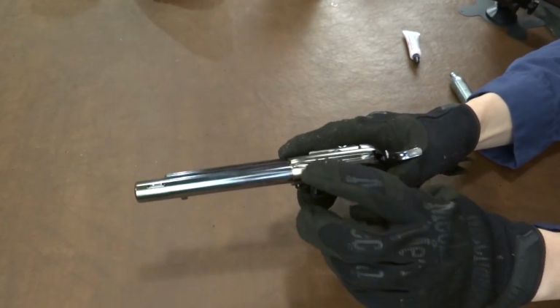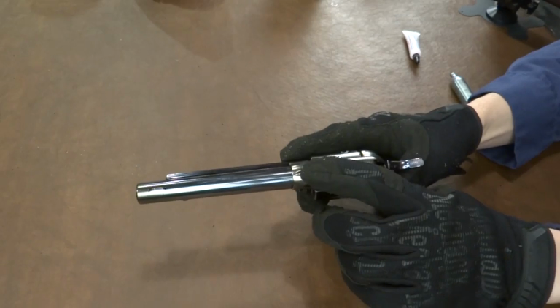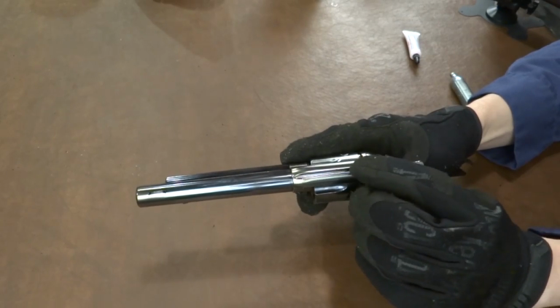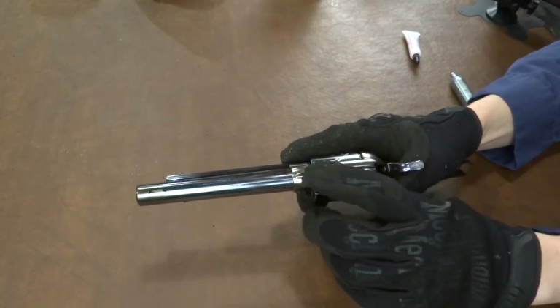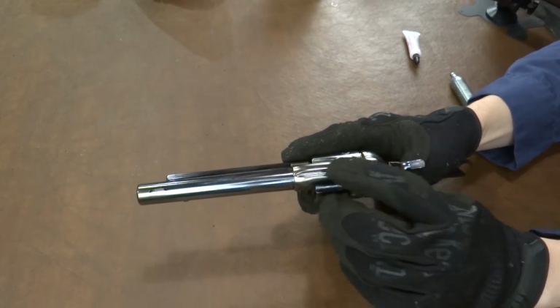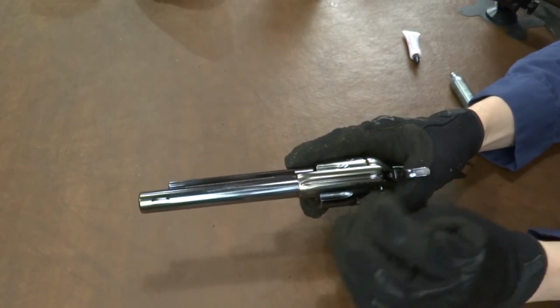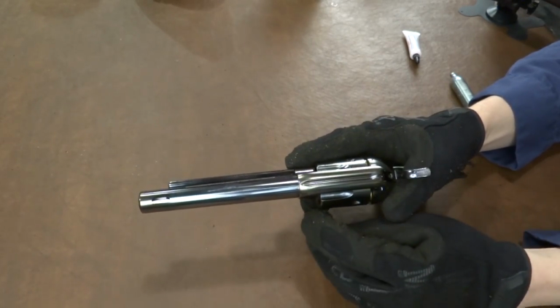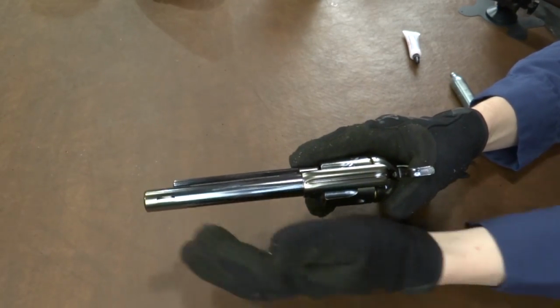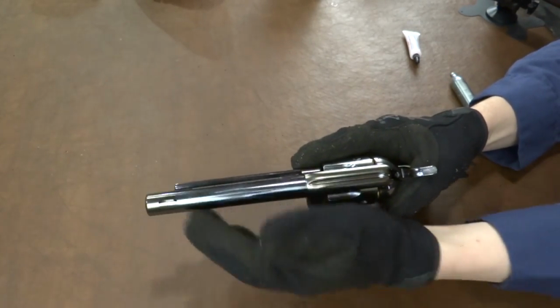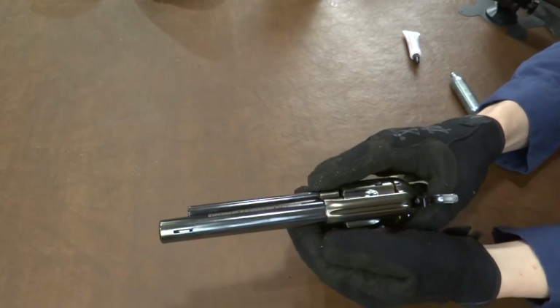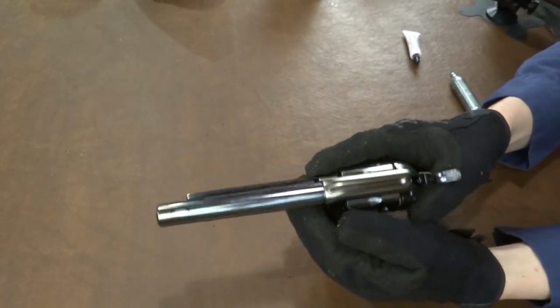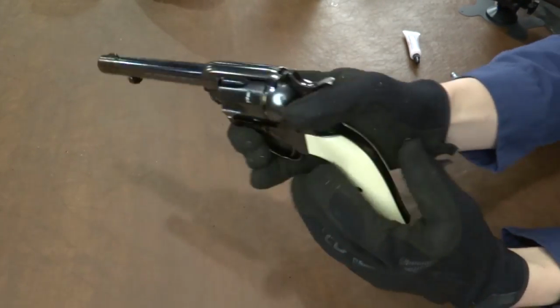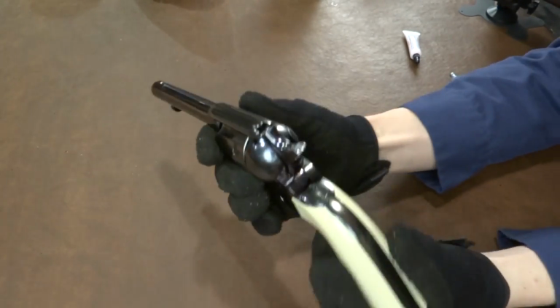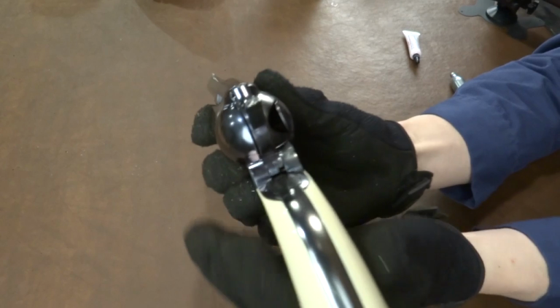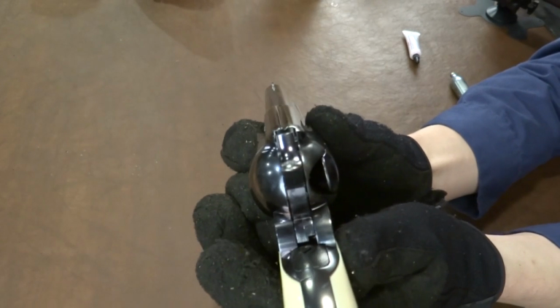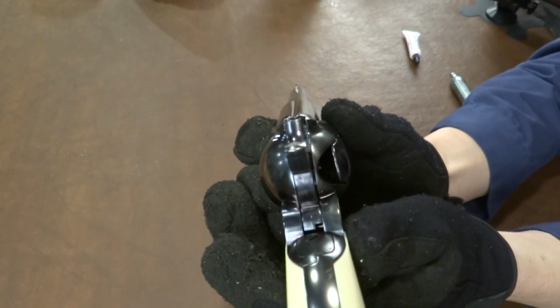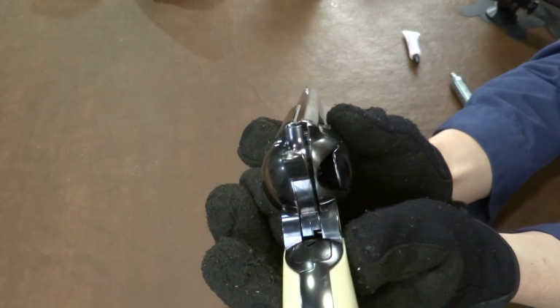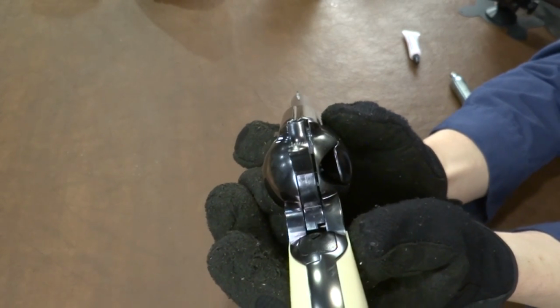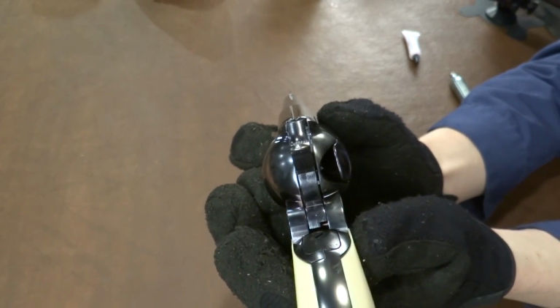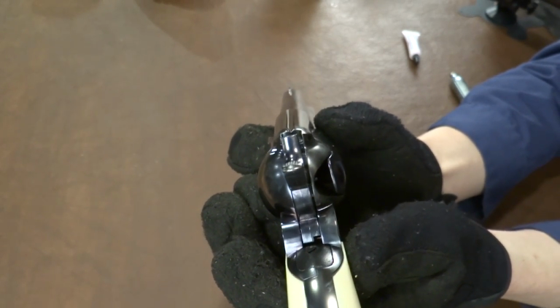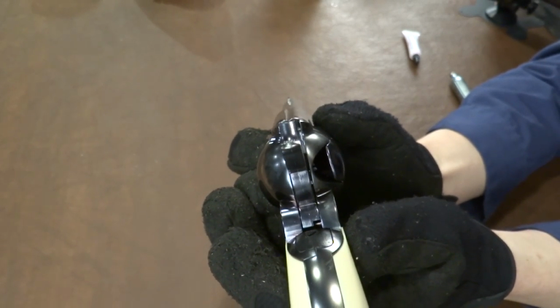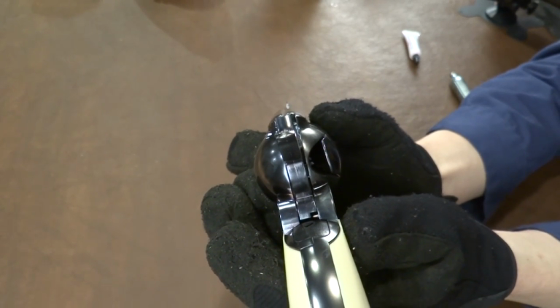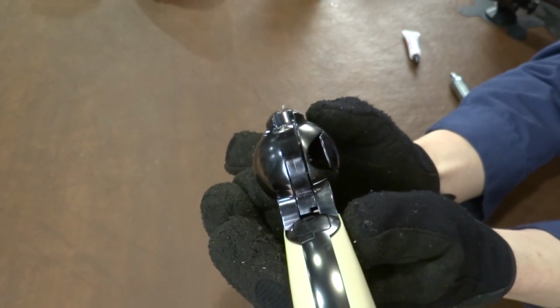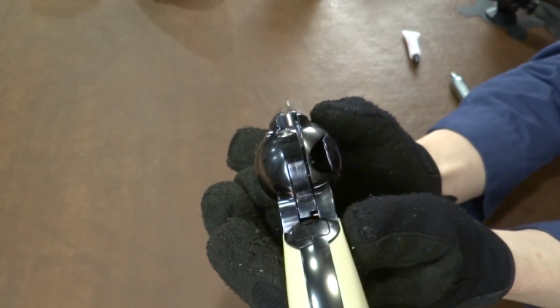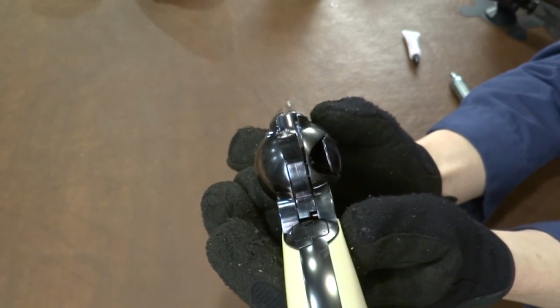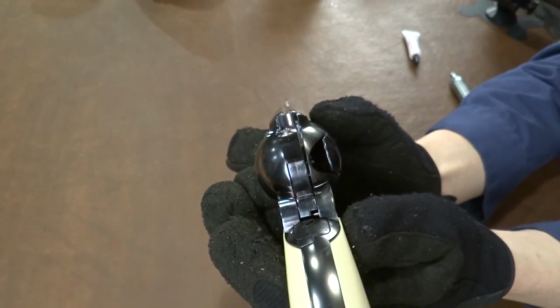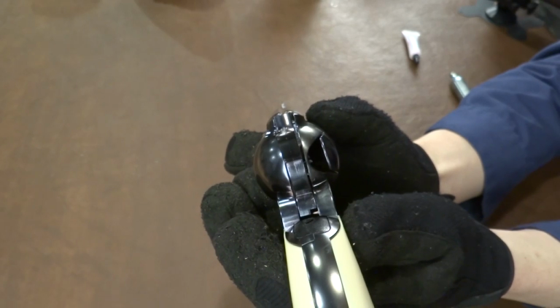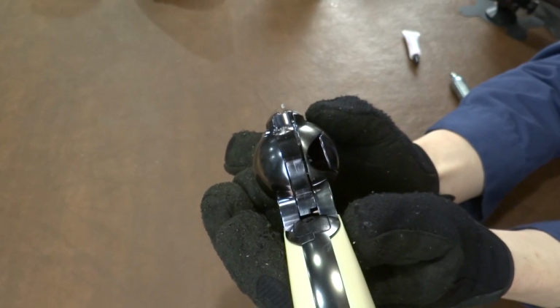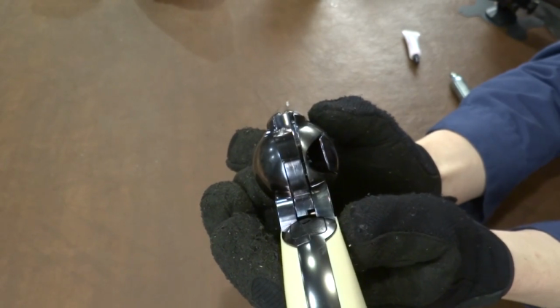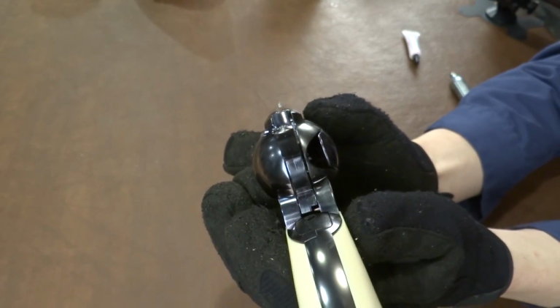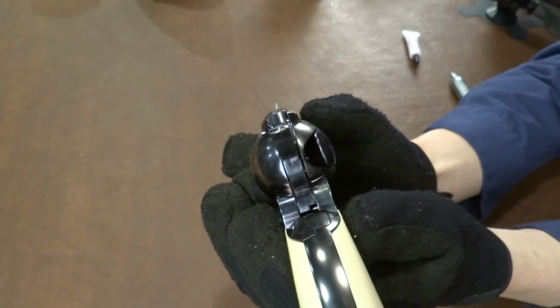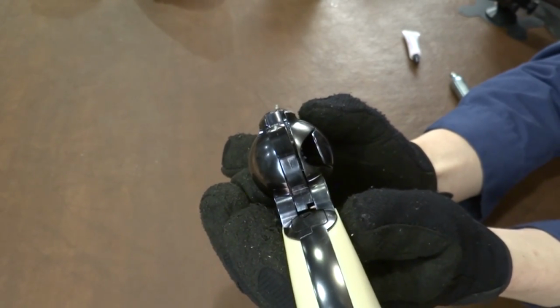You can see the rear sight is notched into the frame right here, the front sight right here. It's going to be kind of tricky, but I'll try to give you guys a little idea of what that's like. Kind of hard to see that front sight.